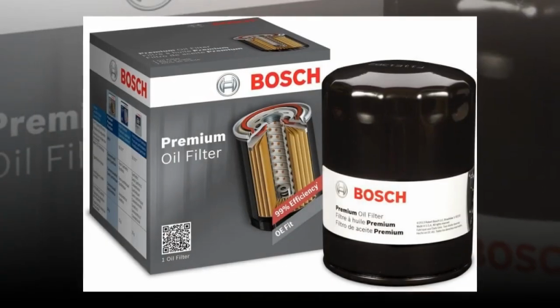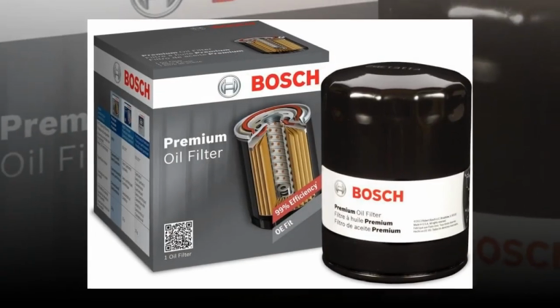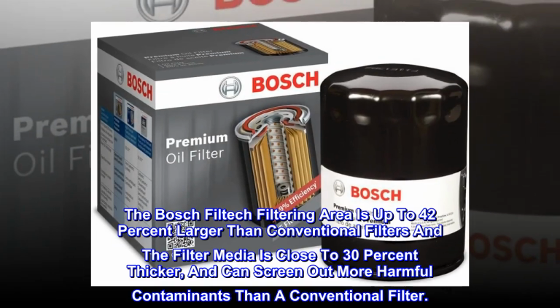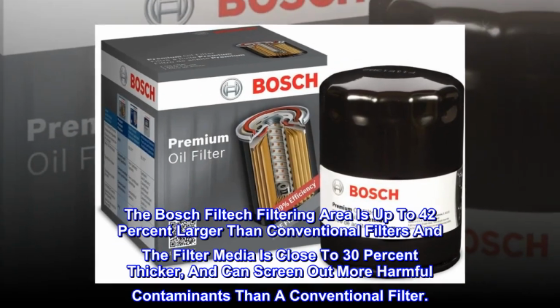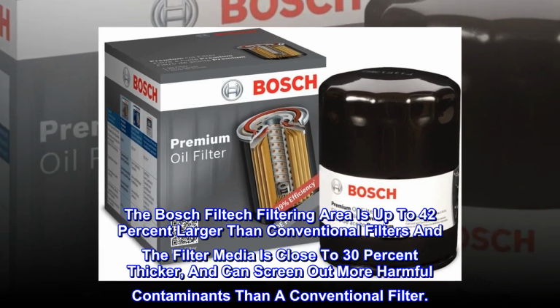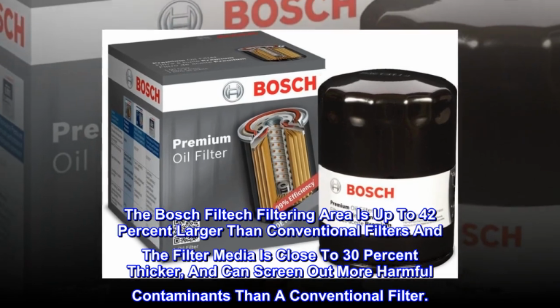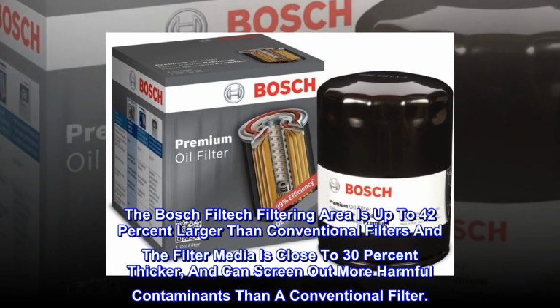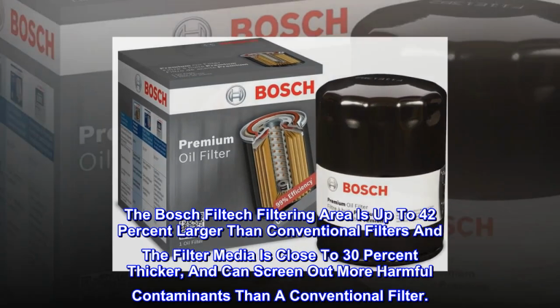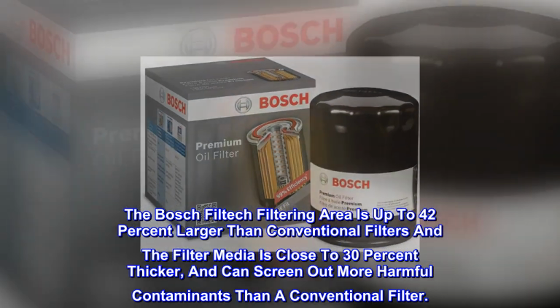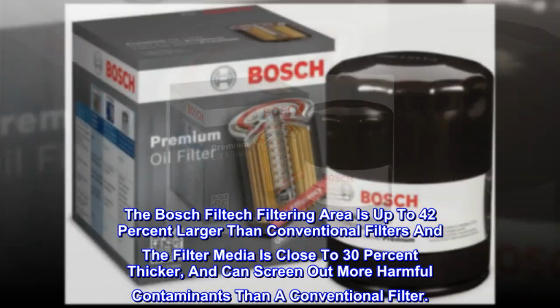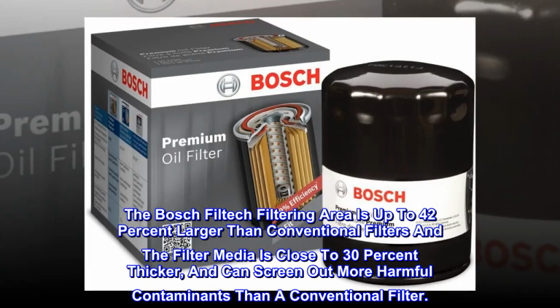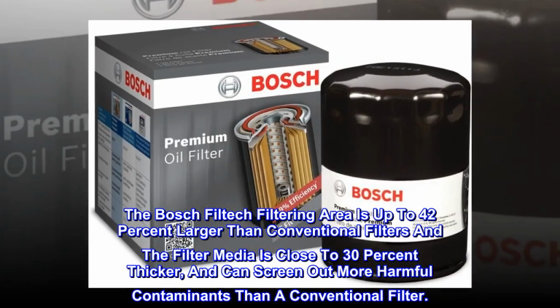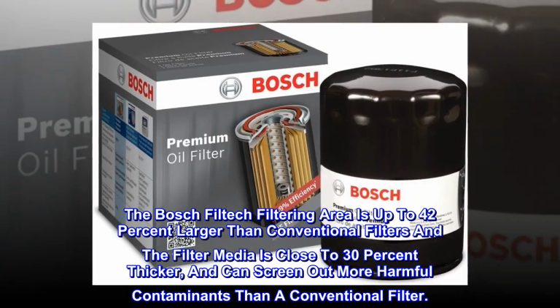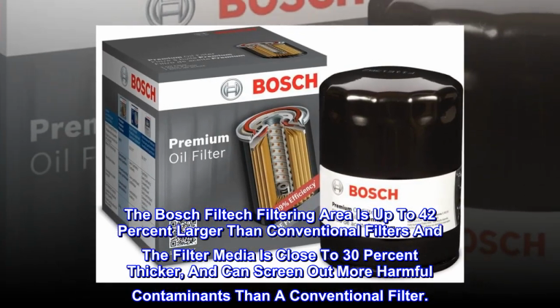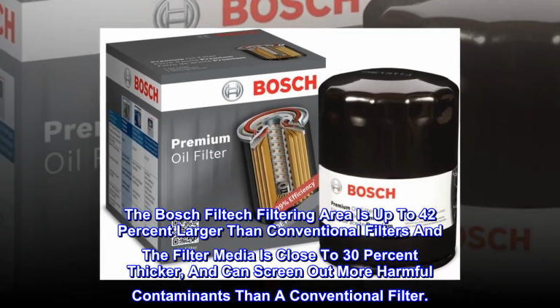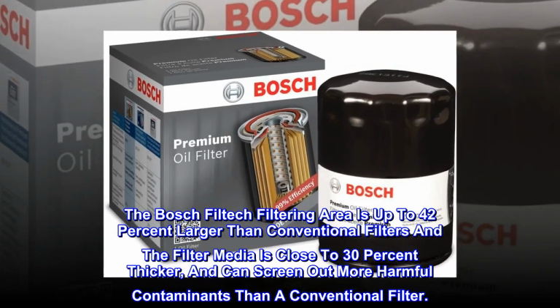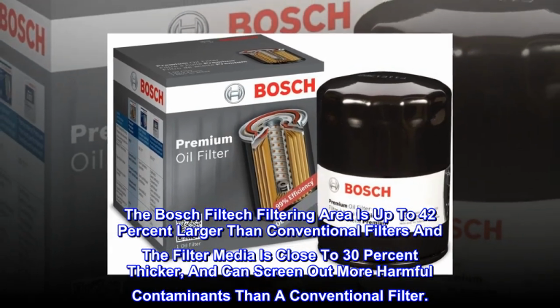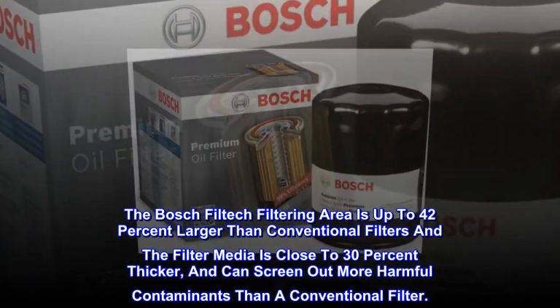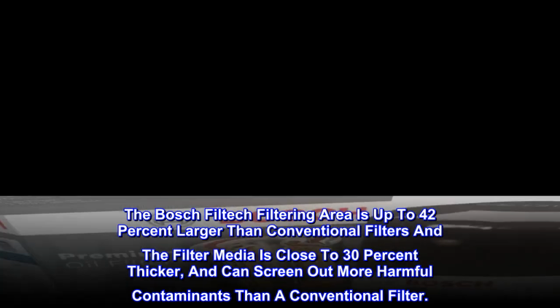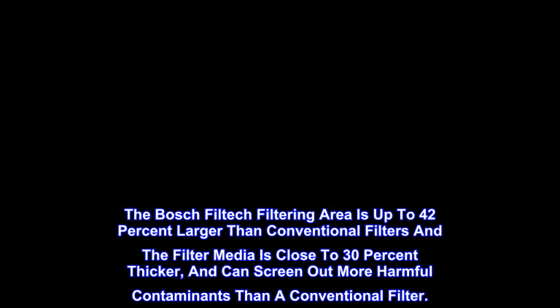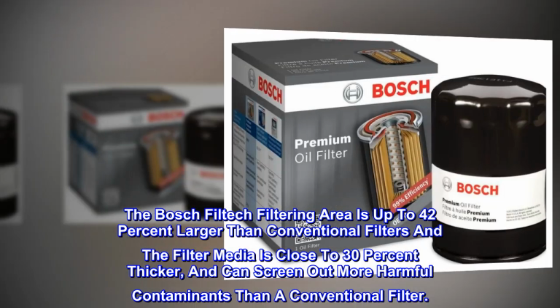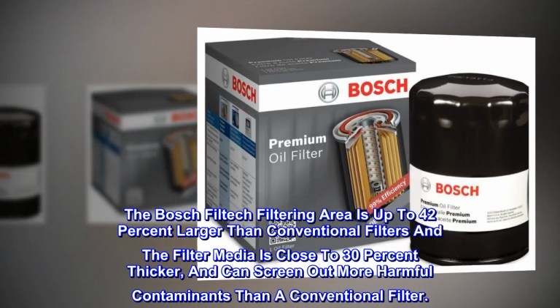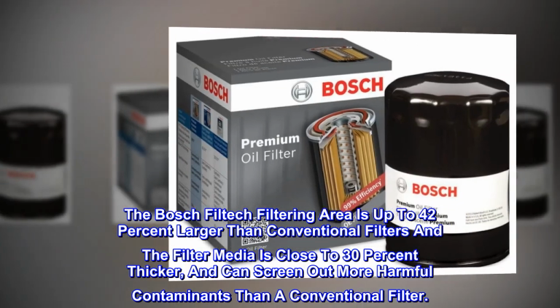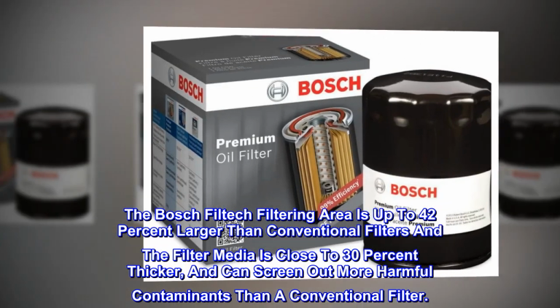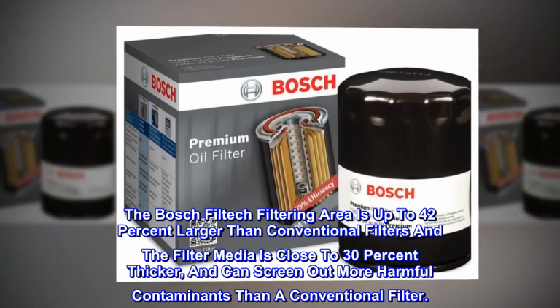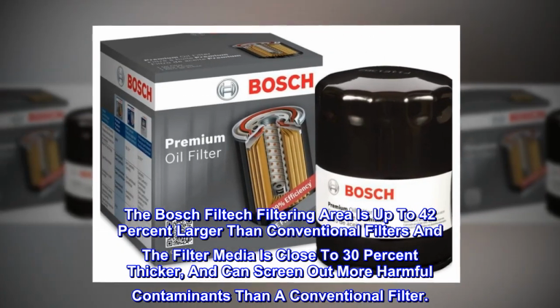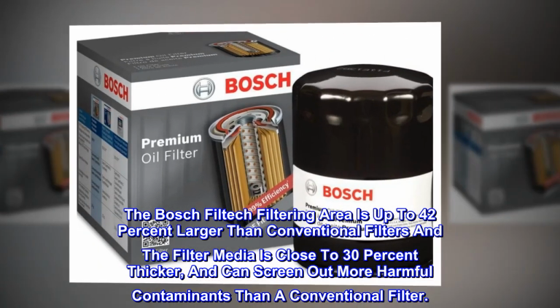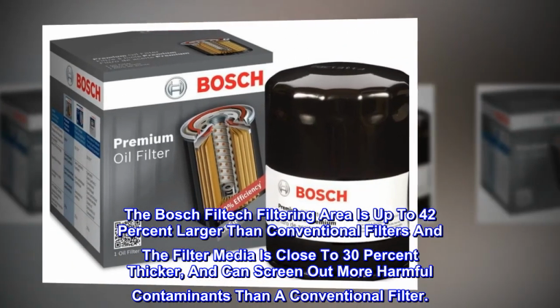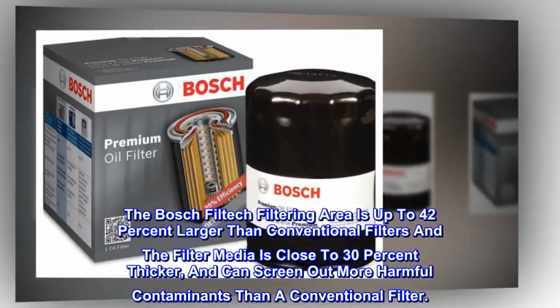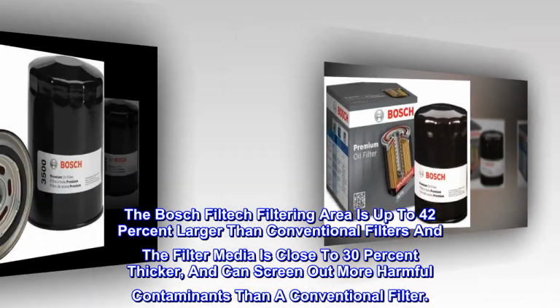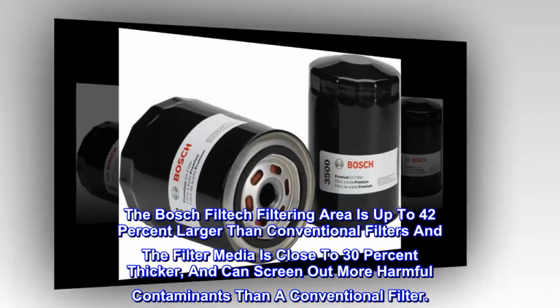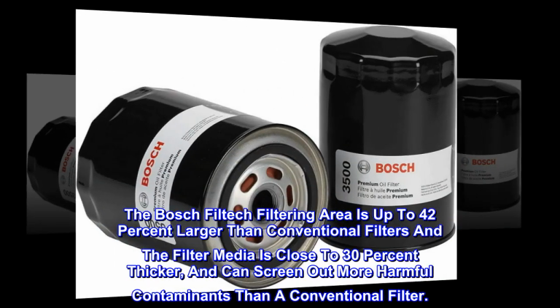The Bosch Filtec filtering area is up to 42% larger than conventional filters, and the filter media is close to 30% thicker and can screen out more harmful contaminants than a conventional filter.